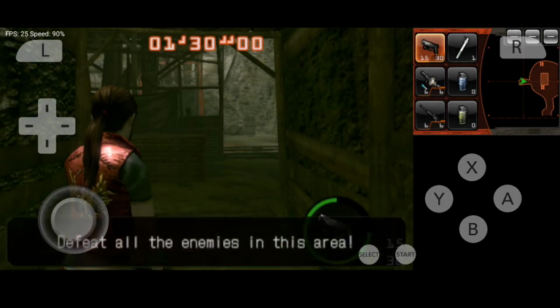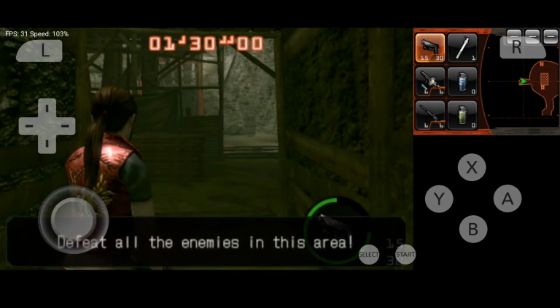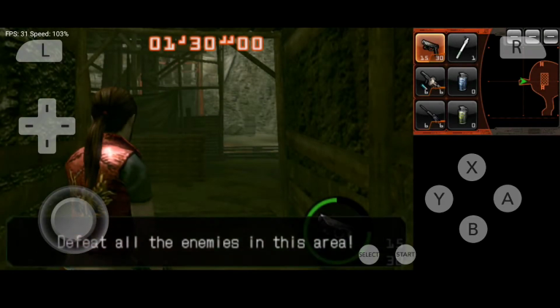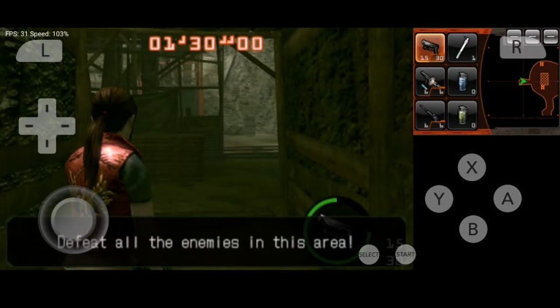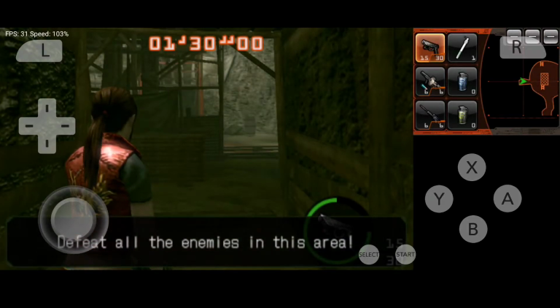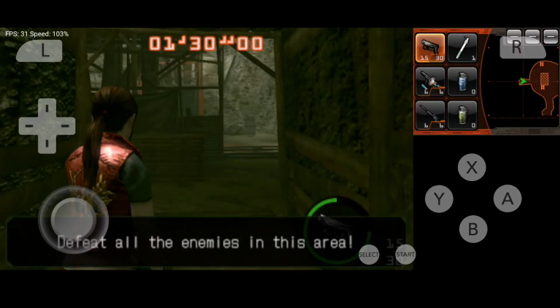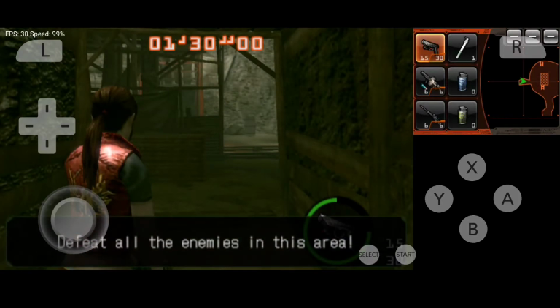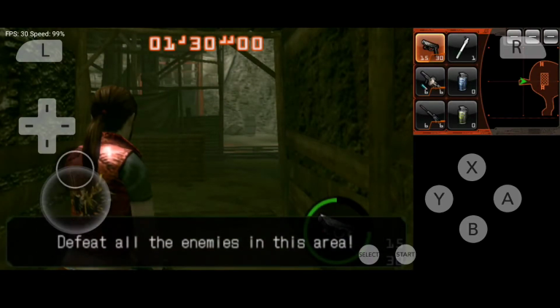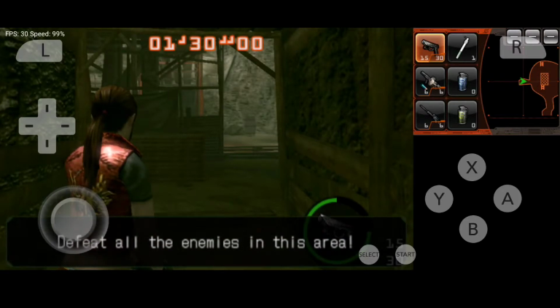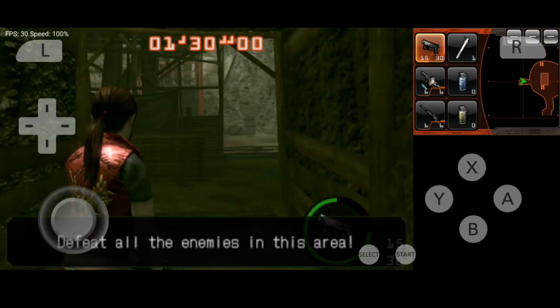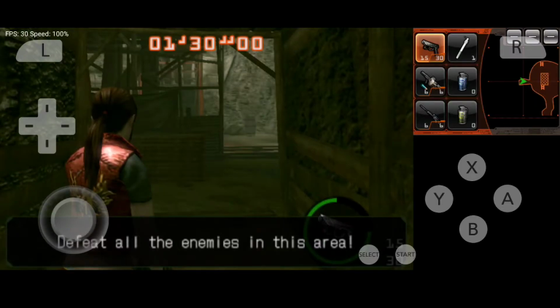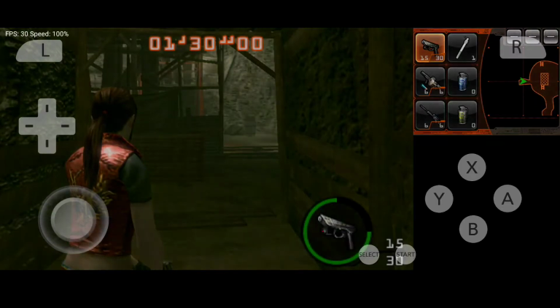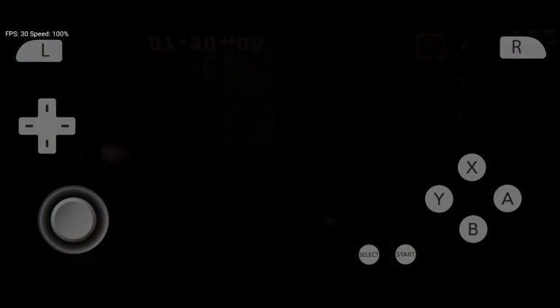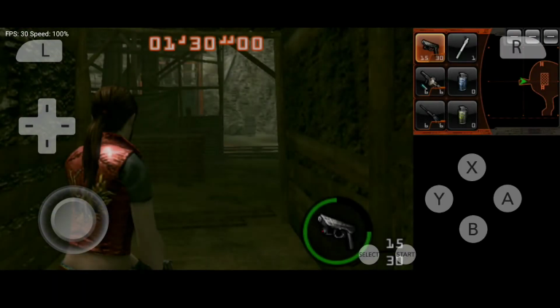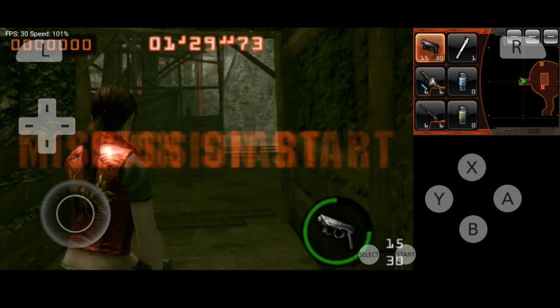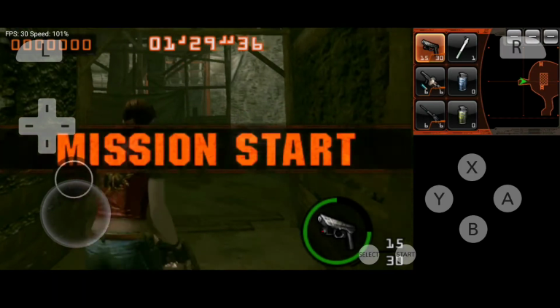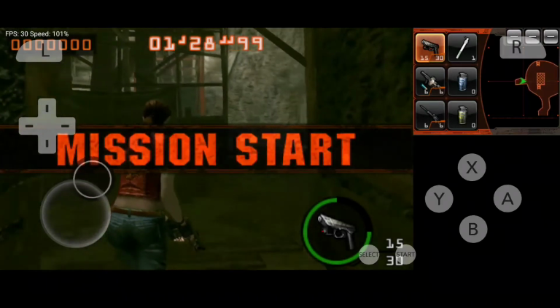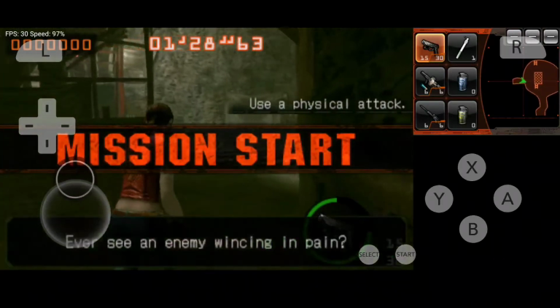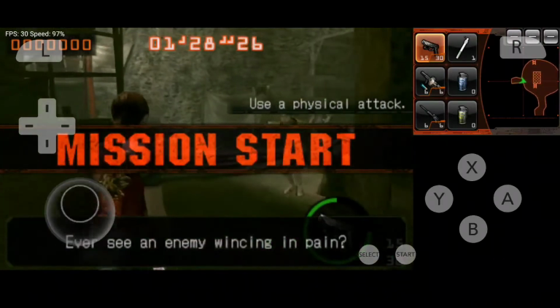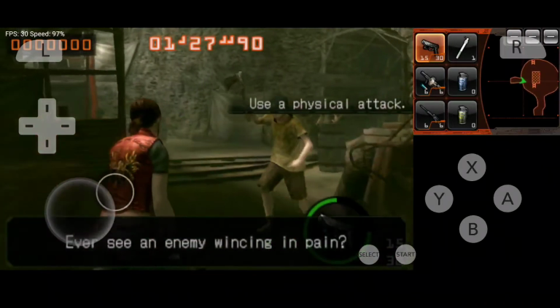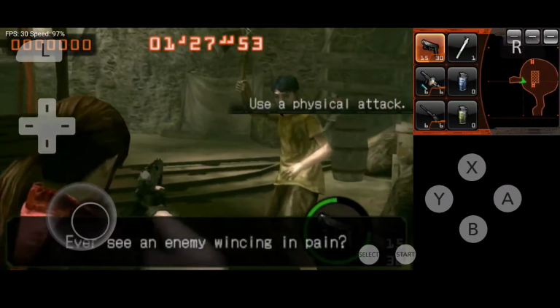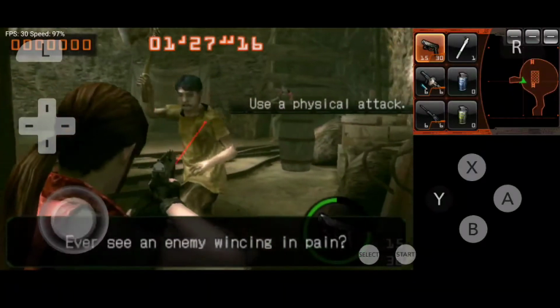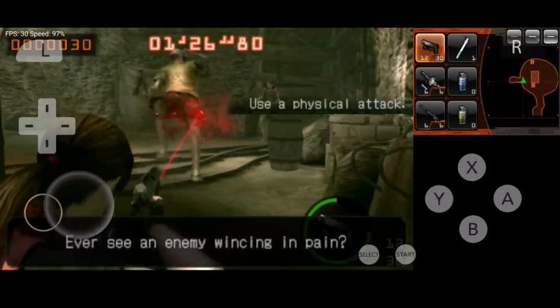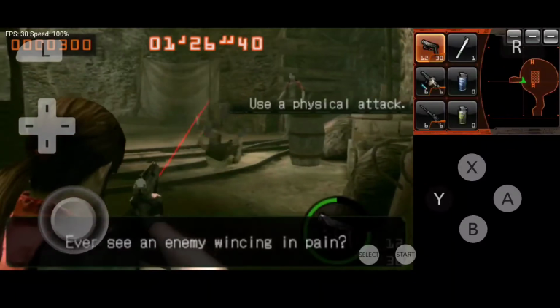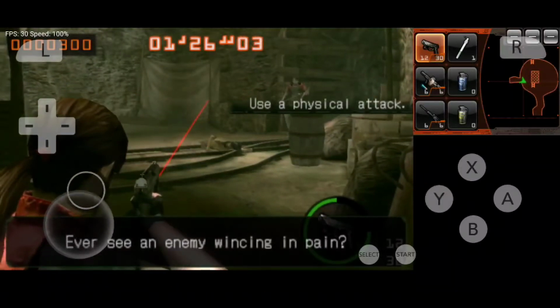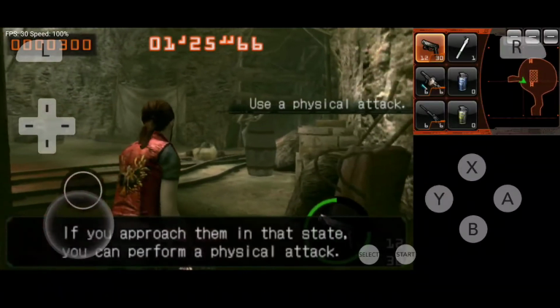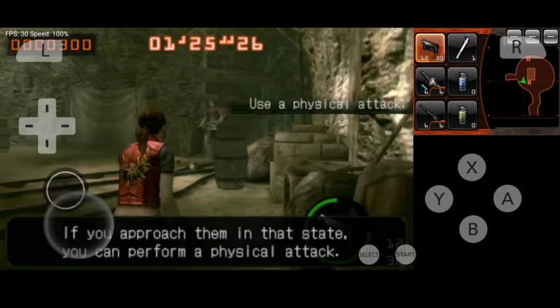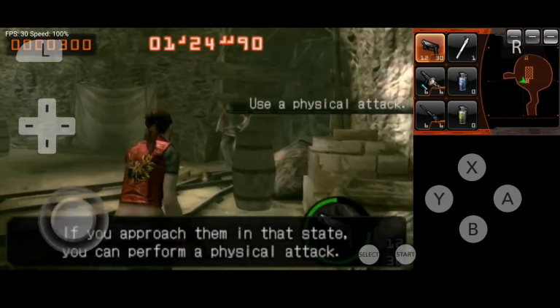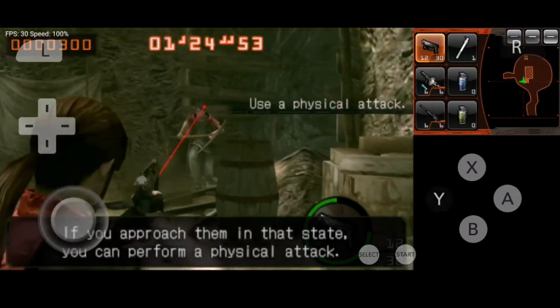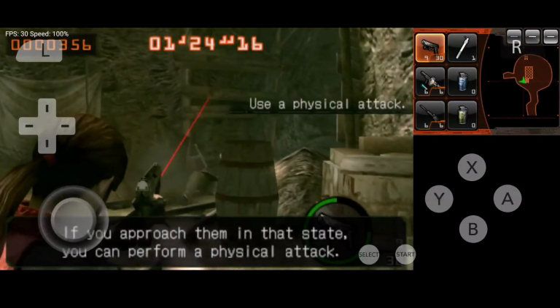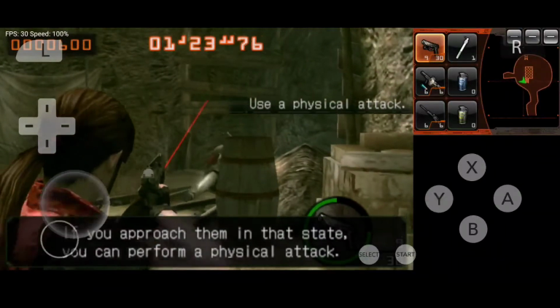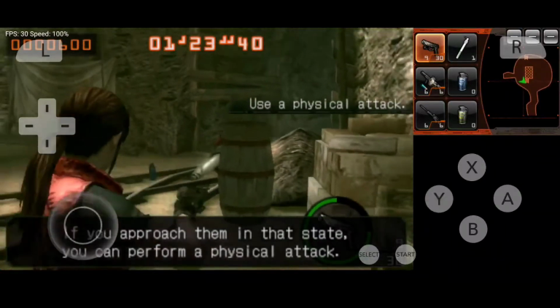Defeat all the enemies in this area. Ever see an enemy reeling in pain? If you approach him in that state, you can perform a physical attack.